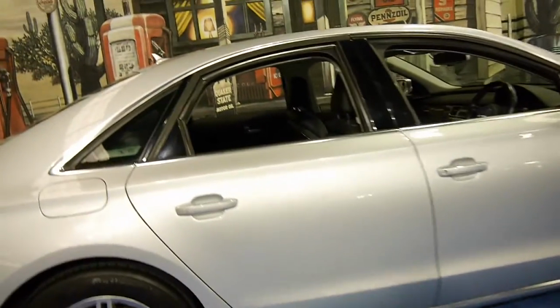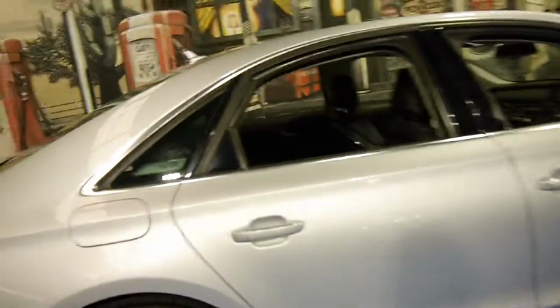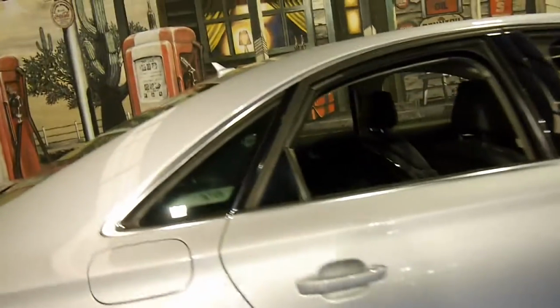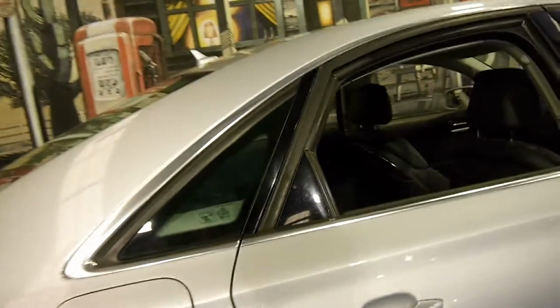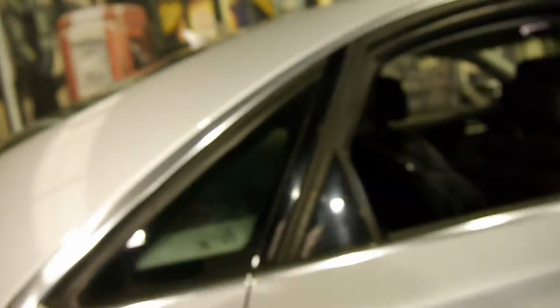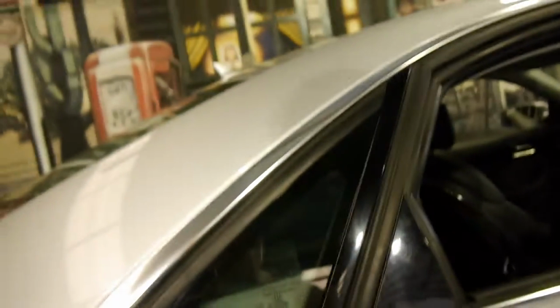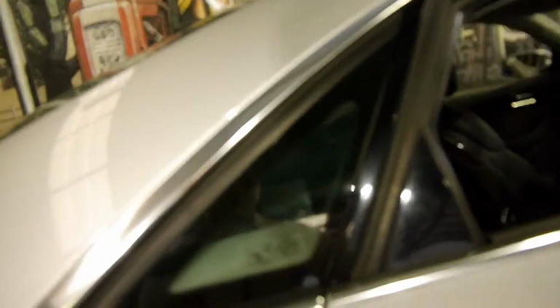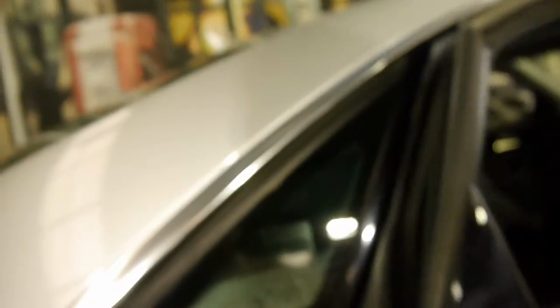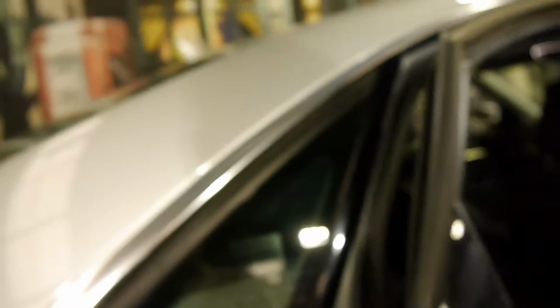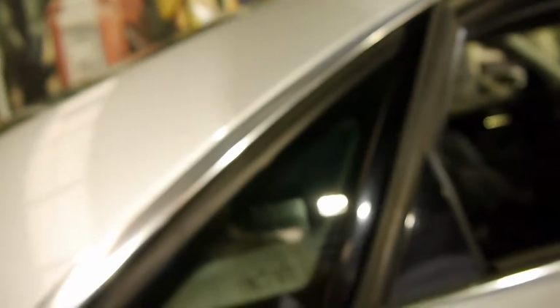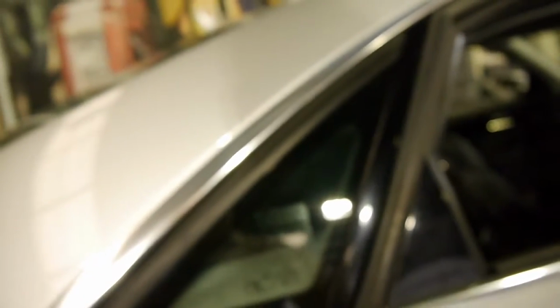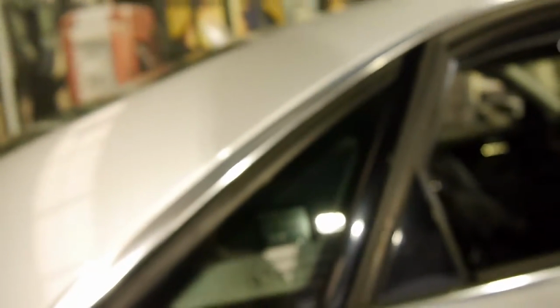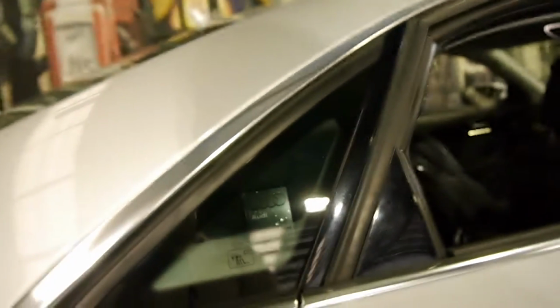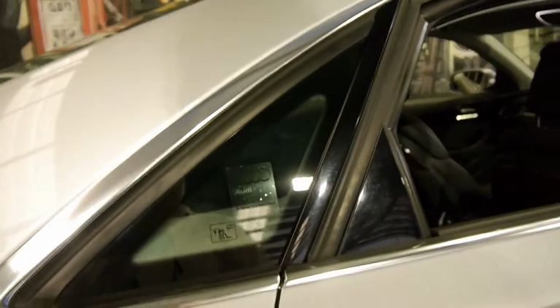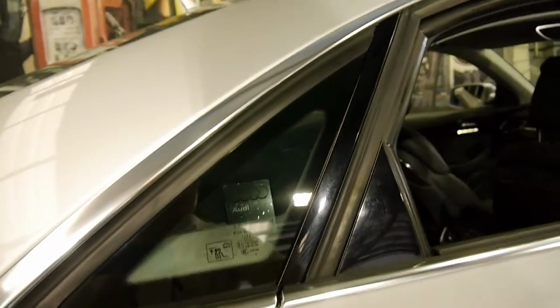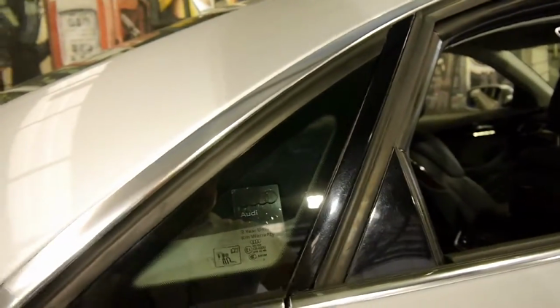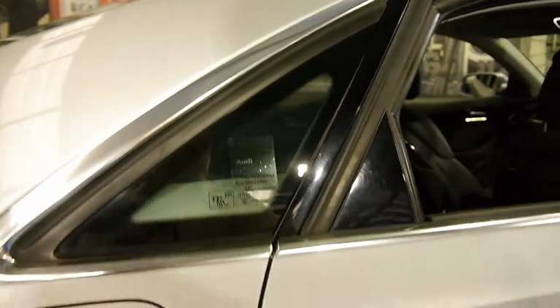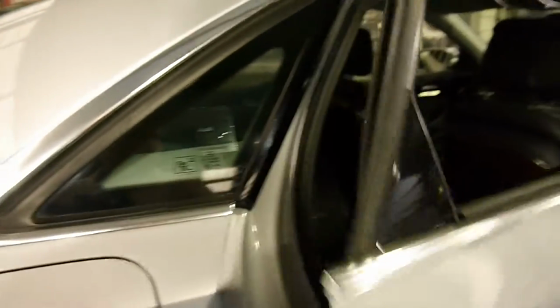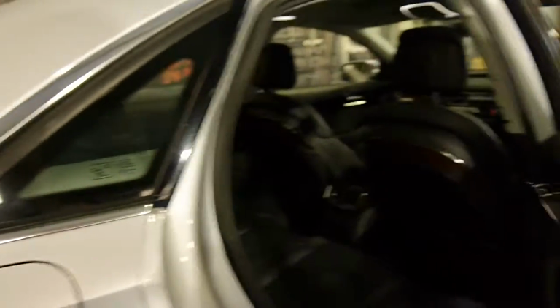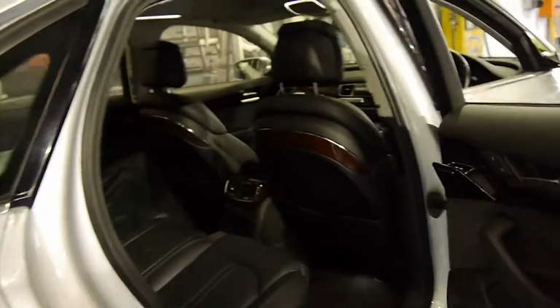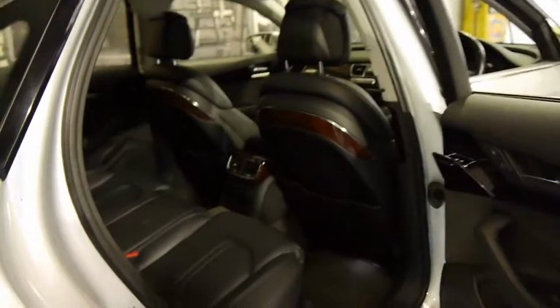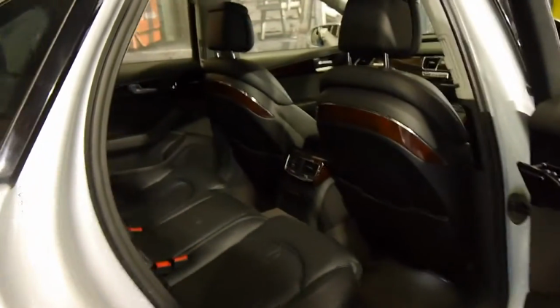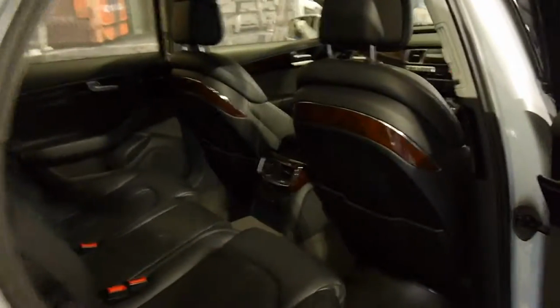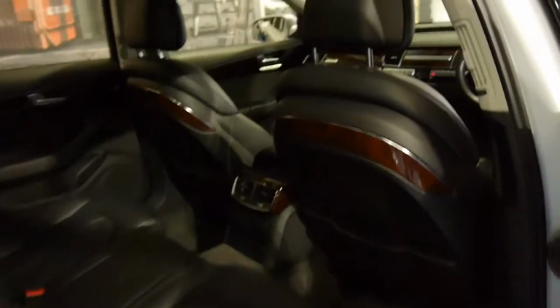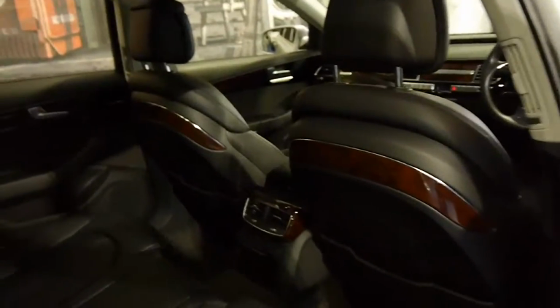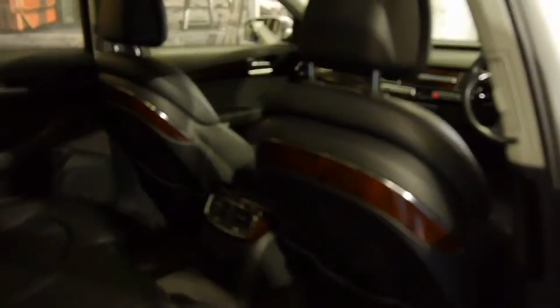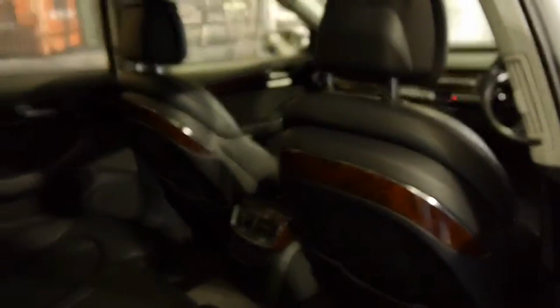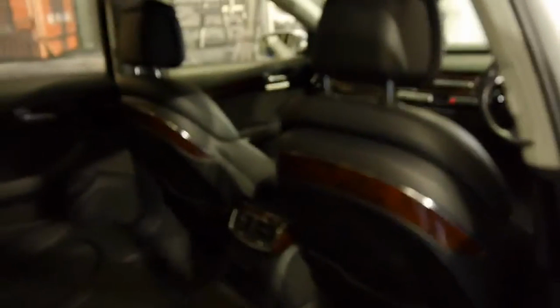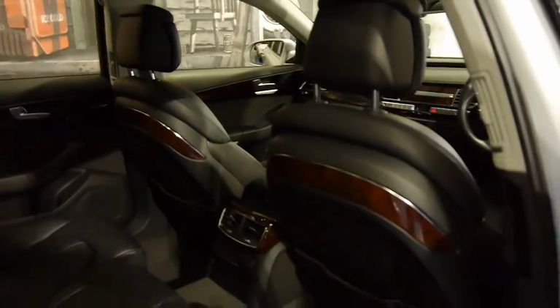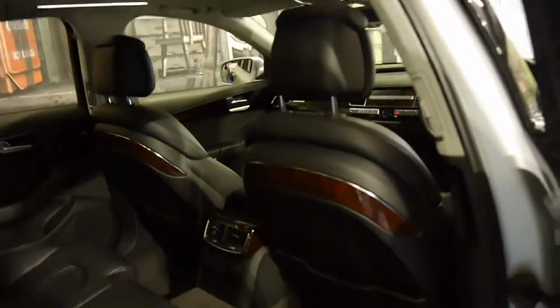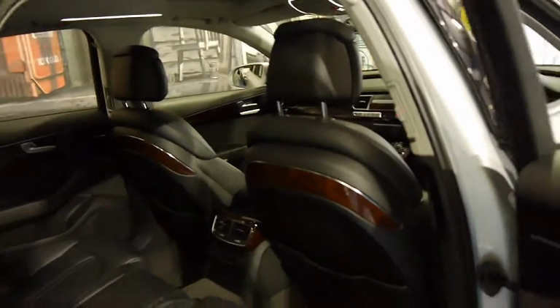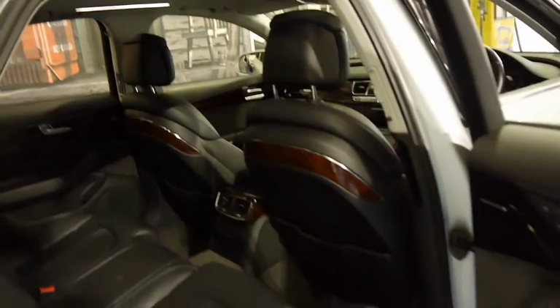It's also got soft closed doors. It's a diesel so it's very good on fuel, and the resale generally on diesels is very good as well.